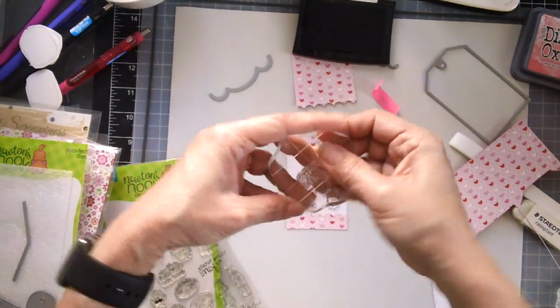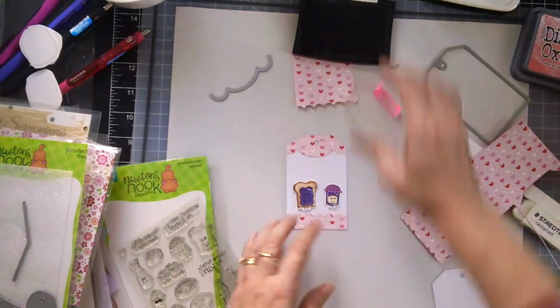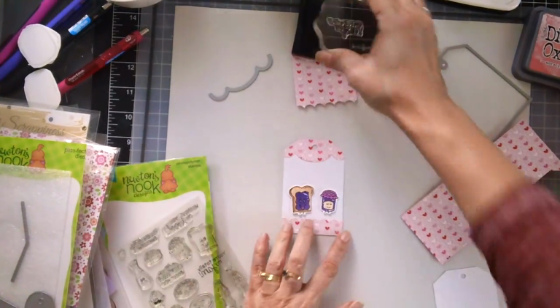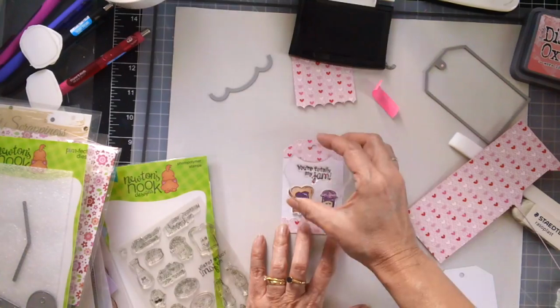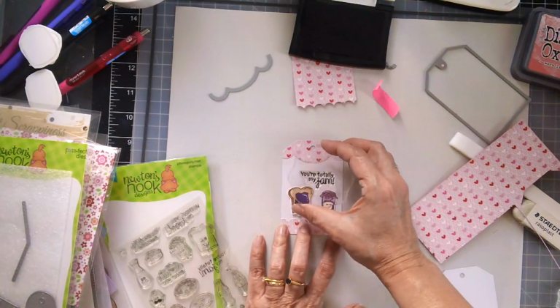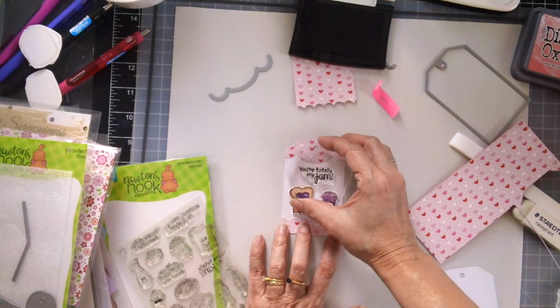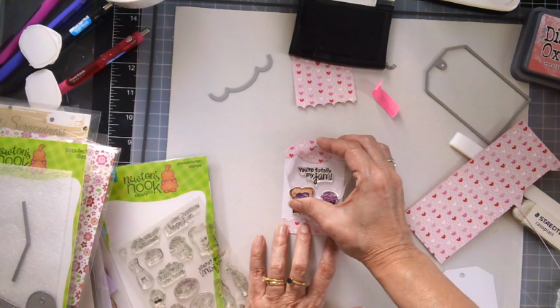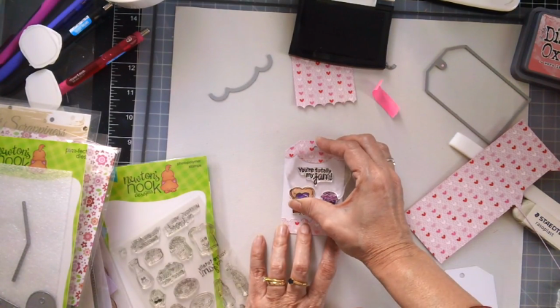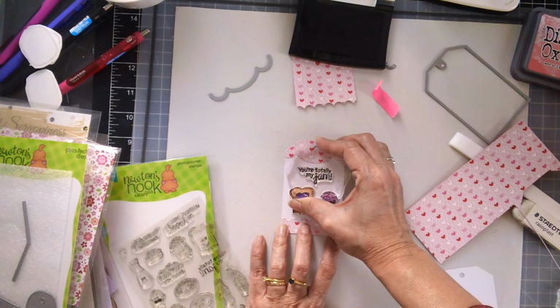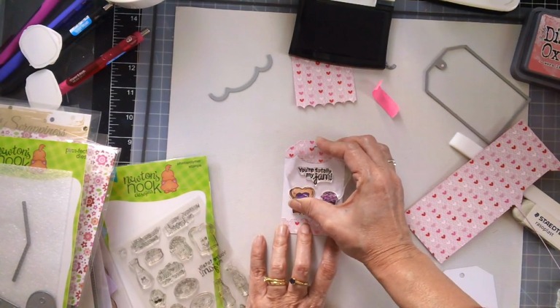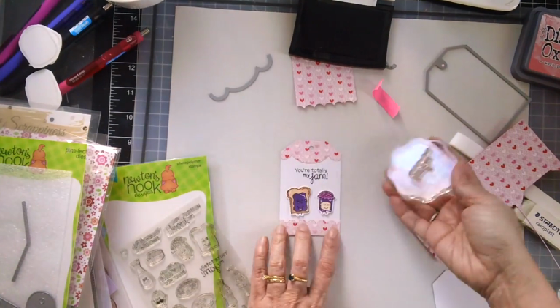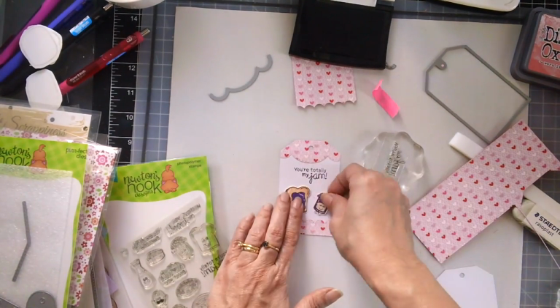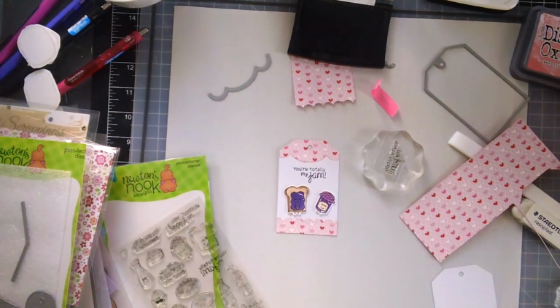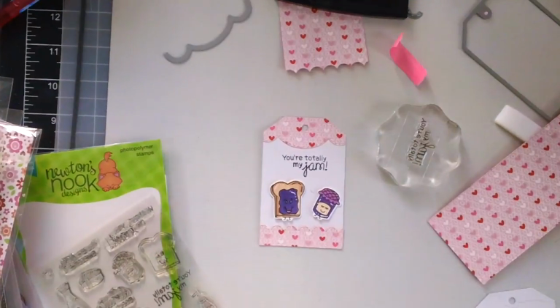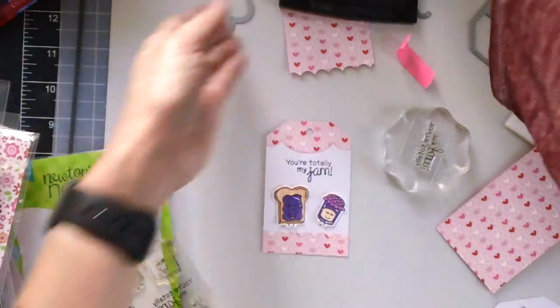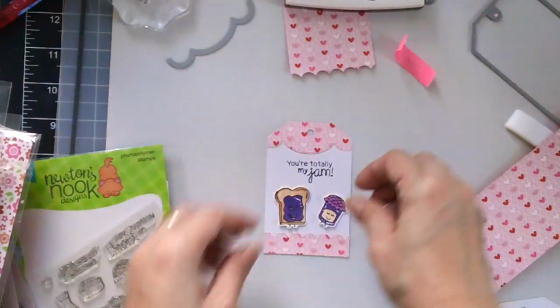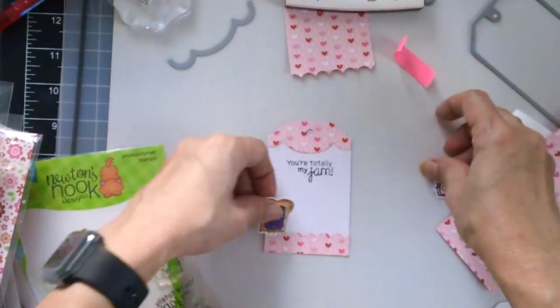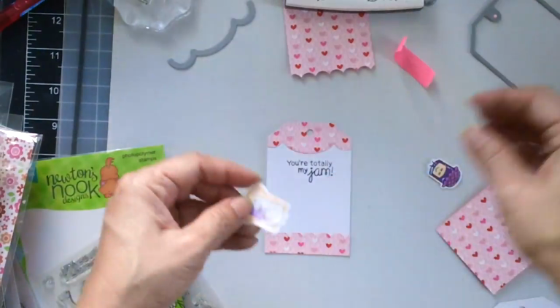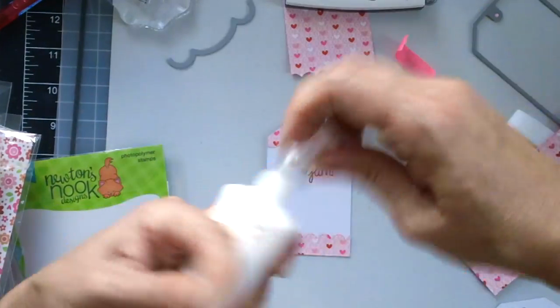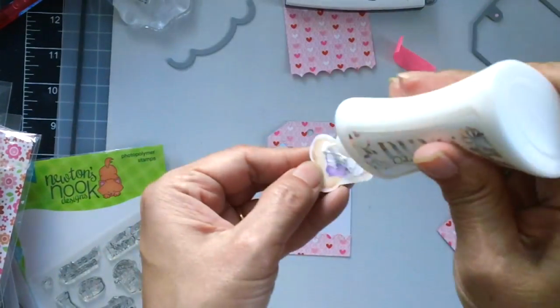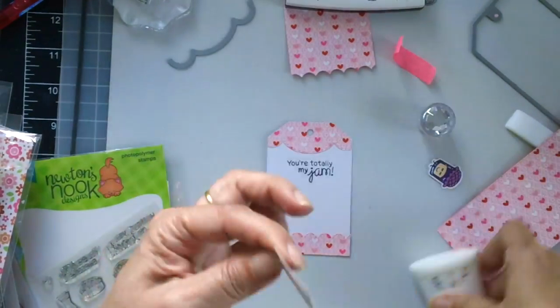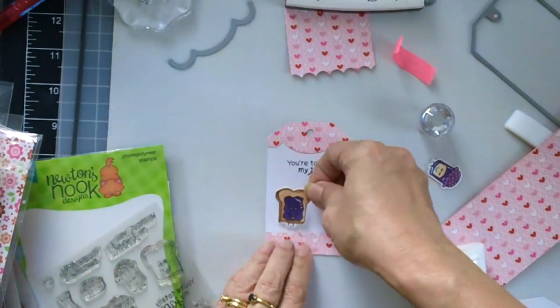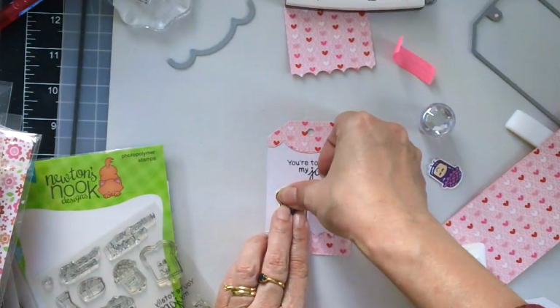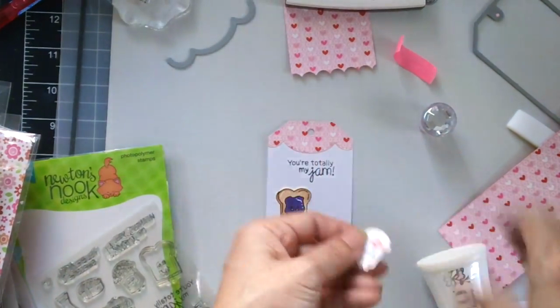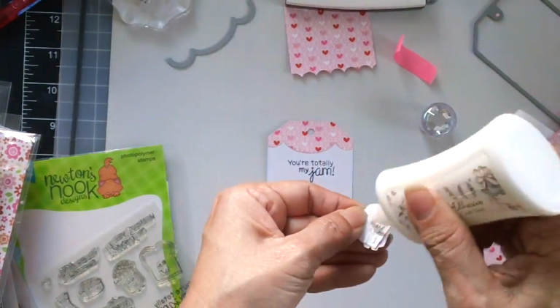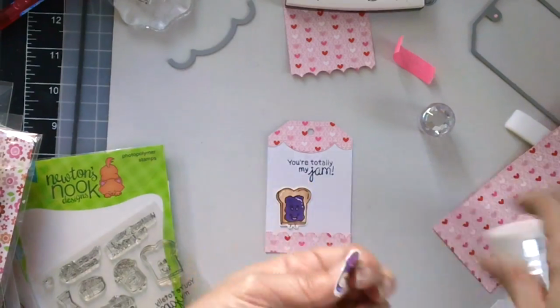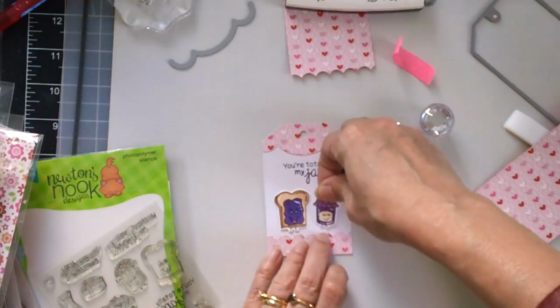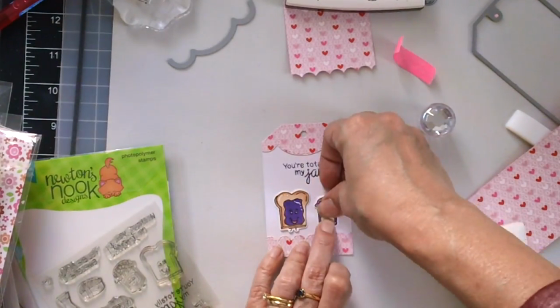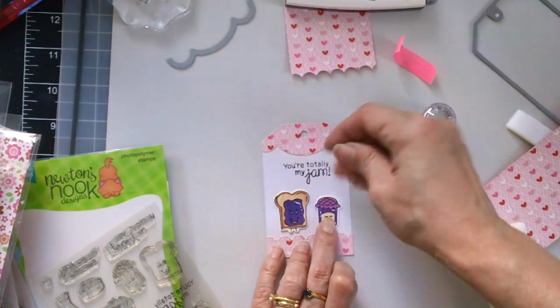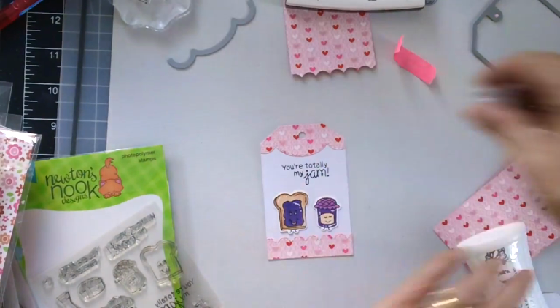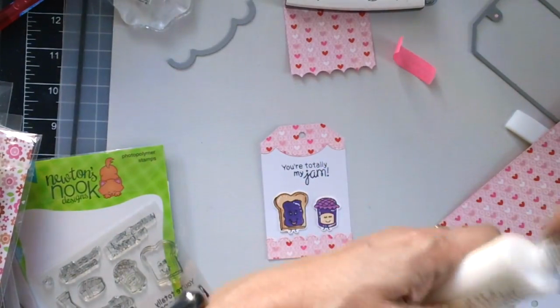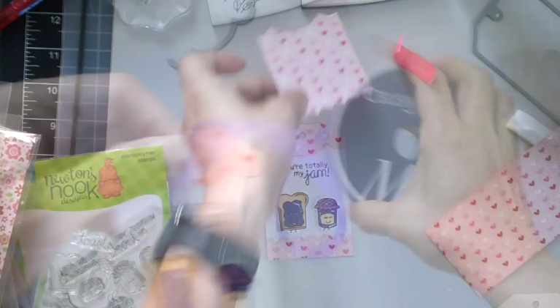First I am going to stamp the sentiment with my VersaFine Black Onyx ink. This tag set is one of my favorites now because it is so versatile — there are so many possibilities using this tag die set.